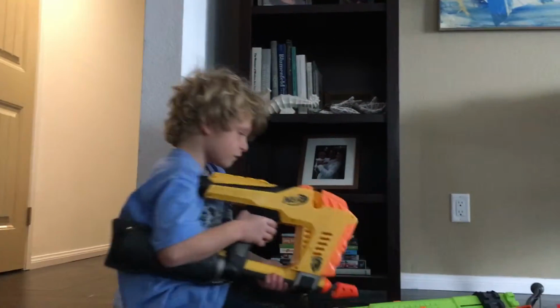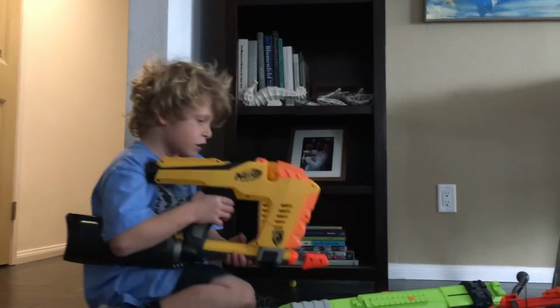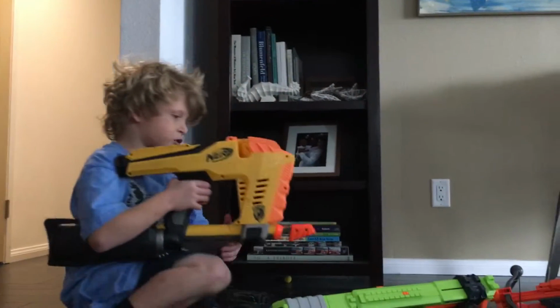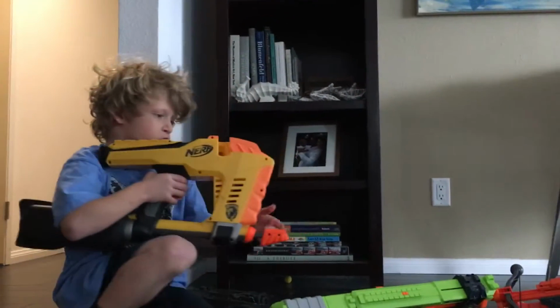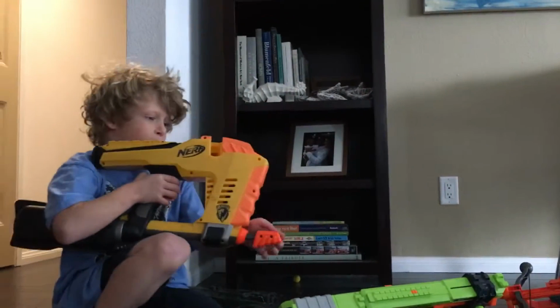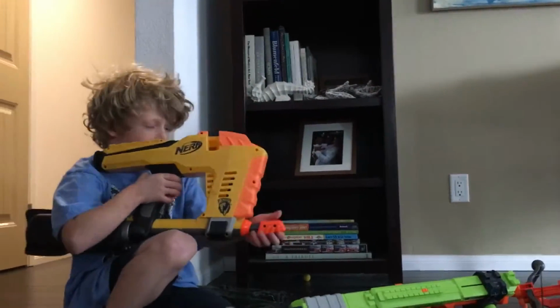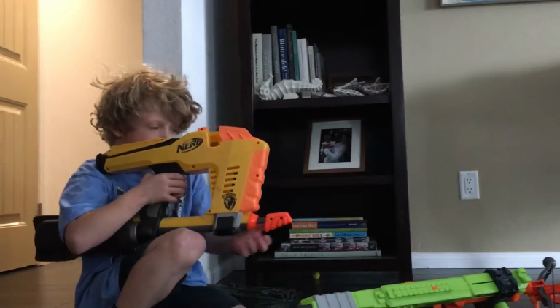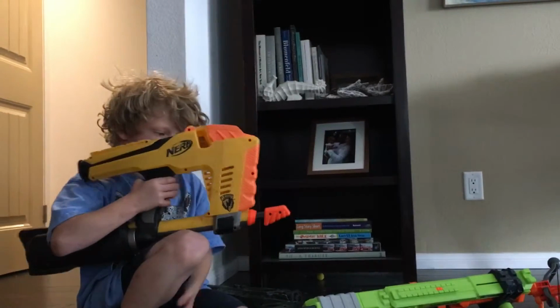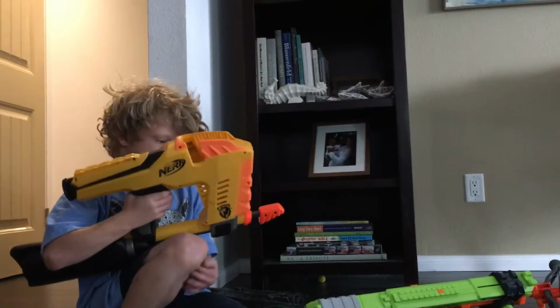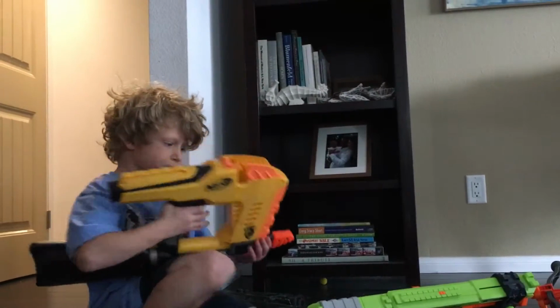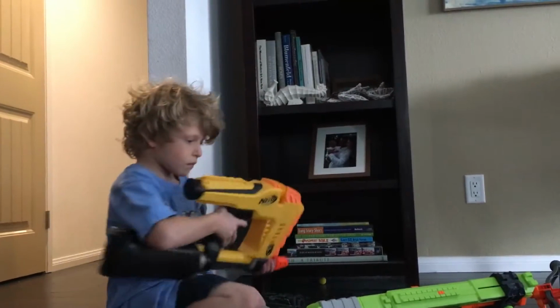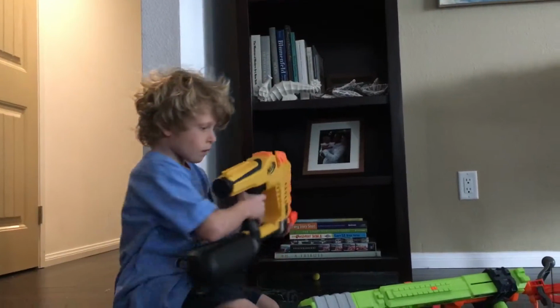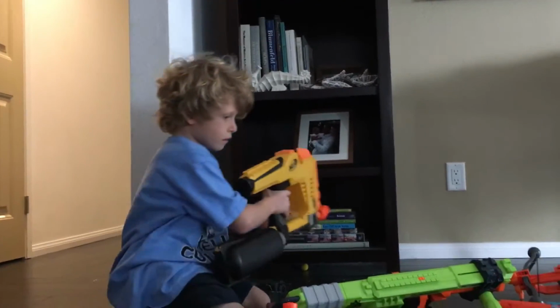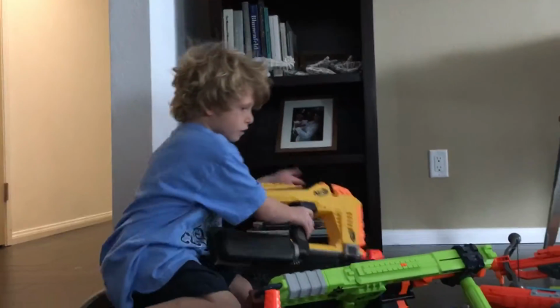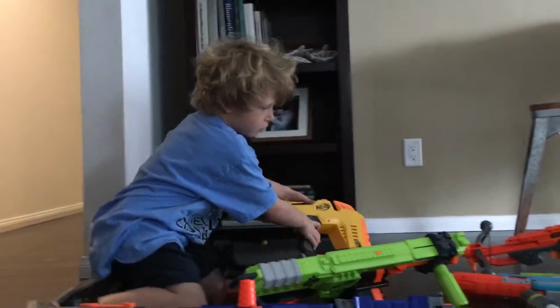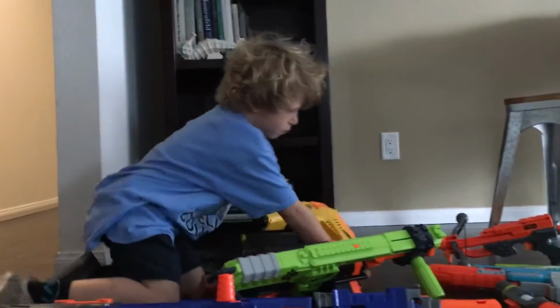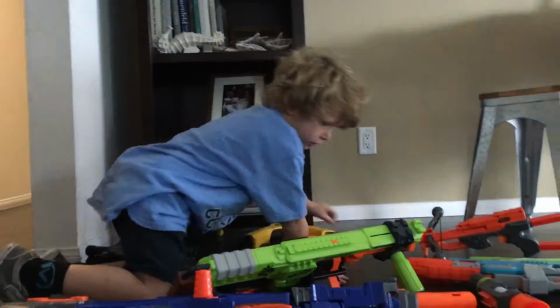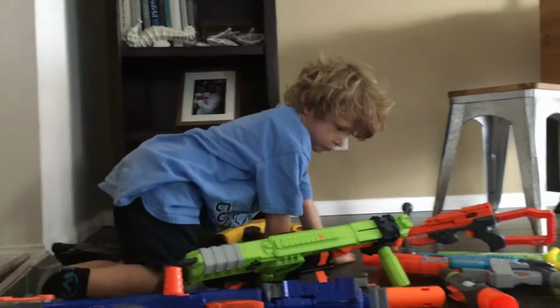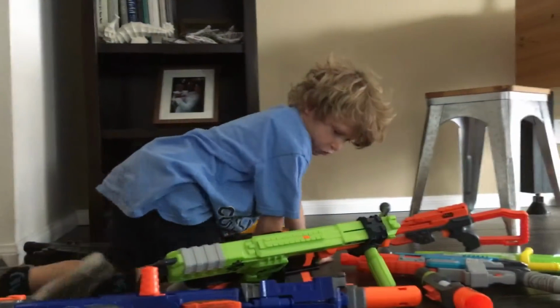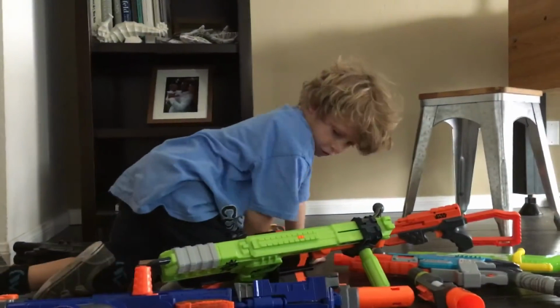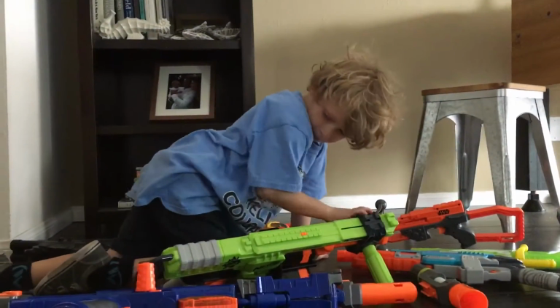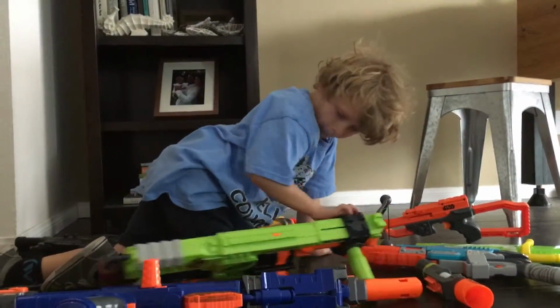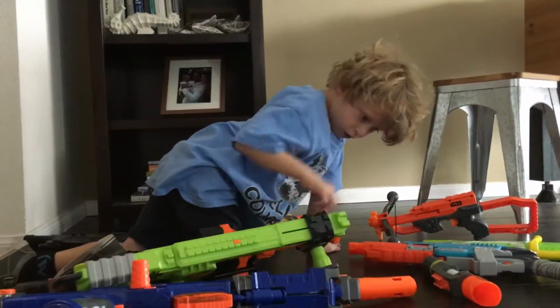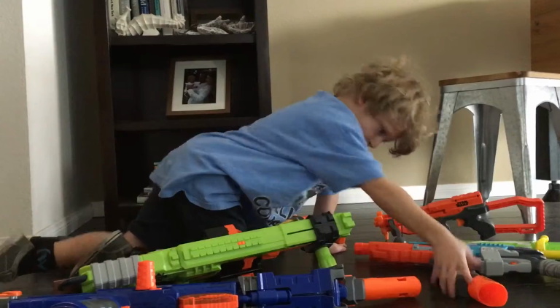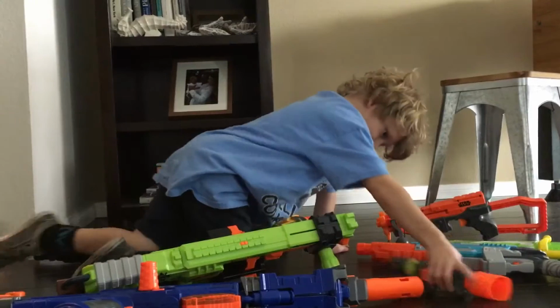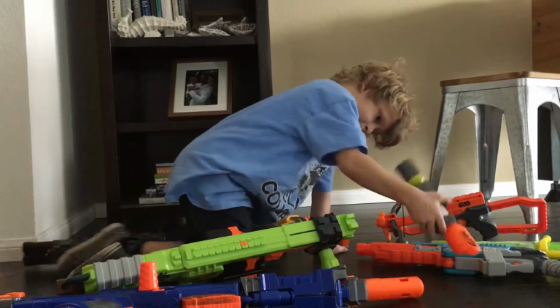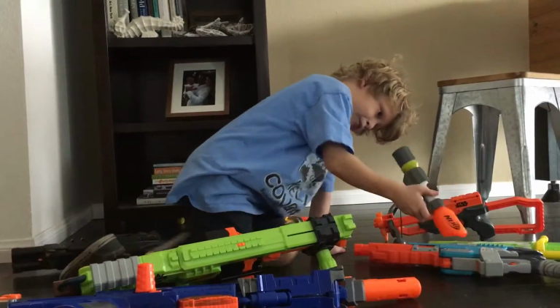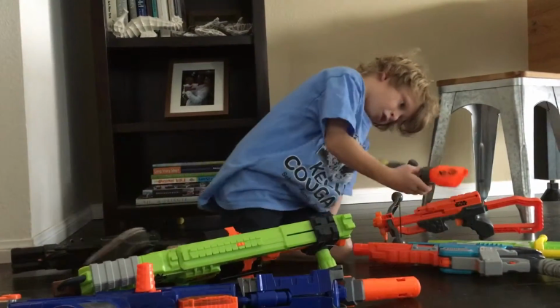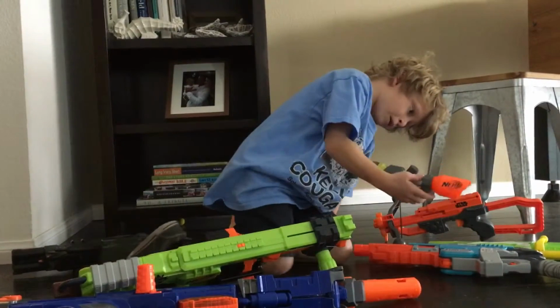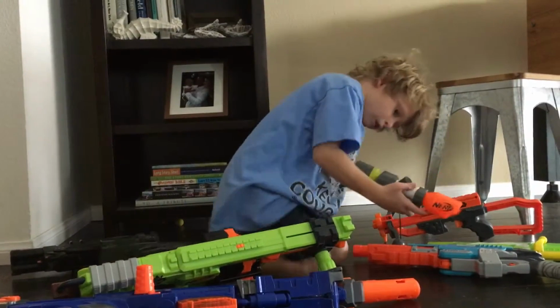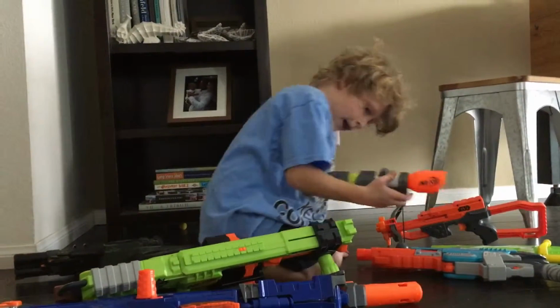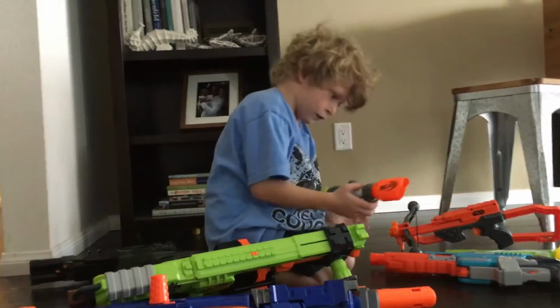It shoots very far. And then my other two goods — these. This is my scope, if I want to add it.